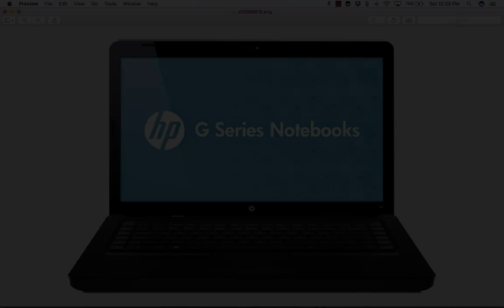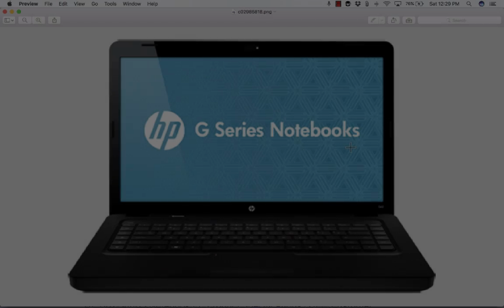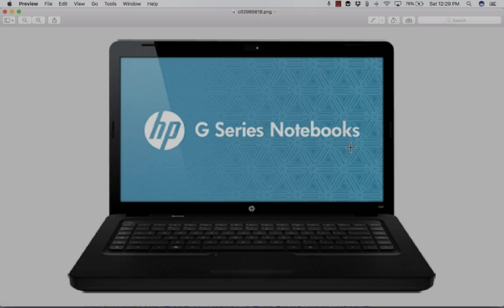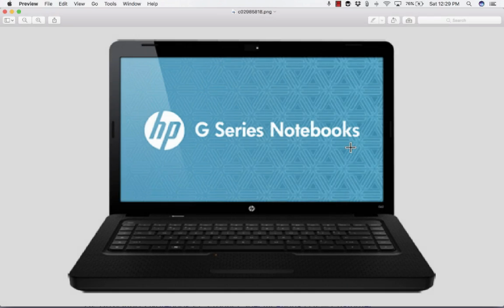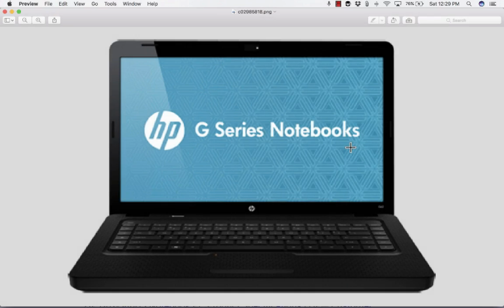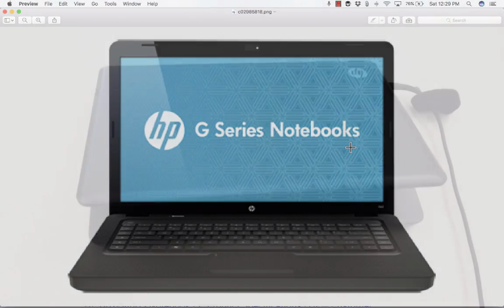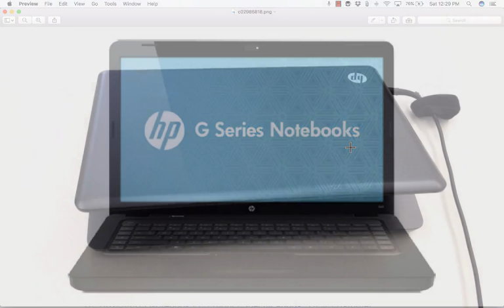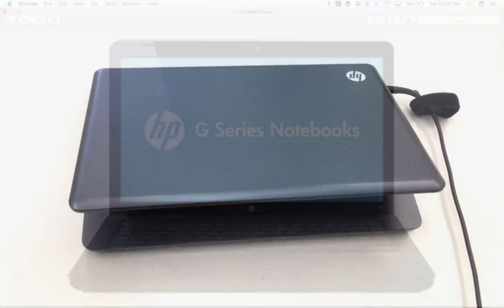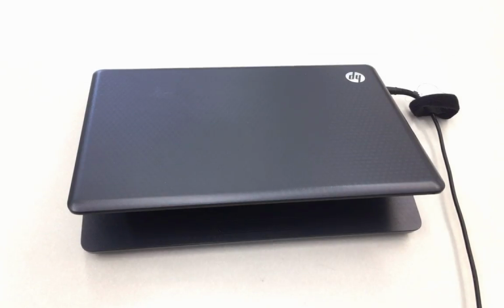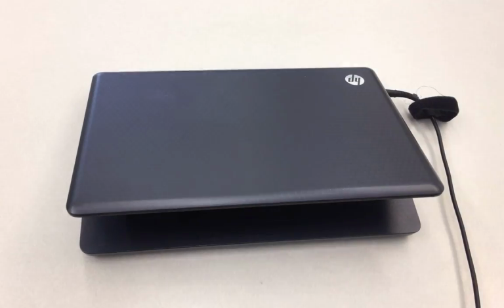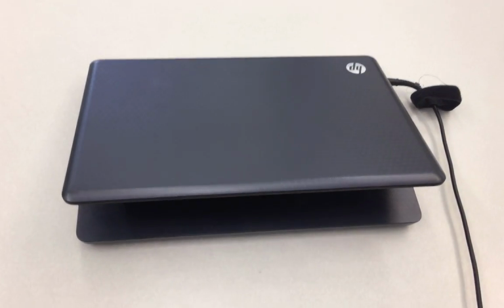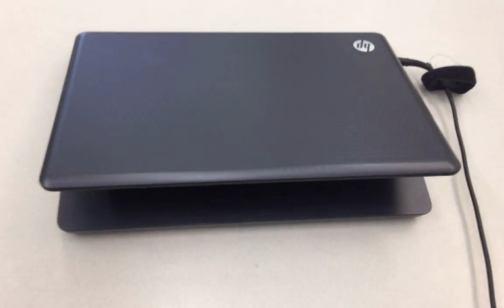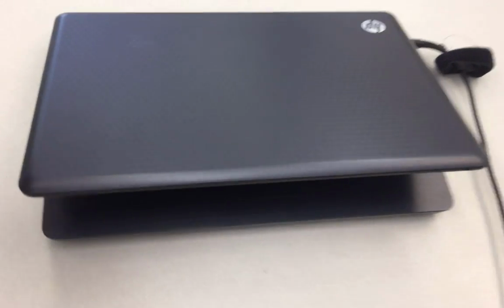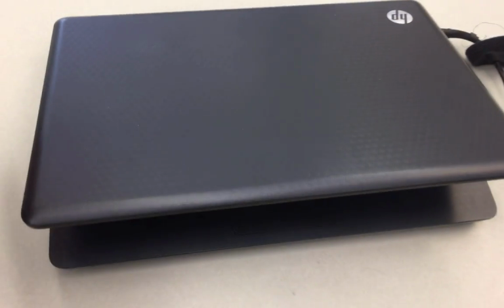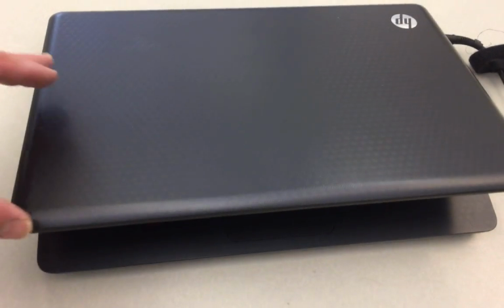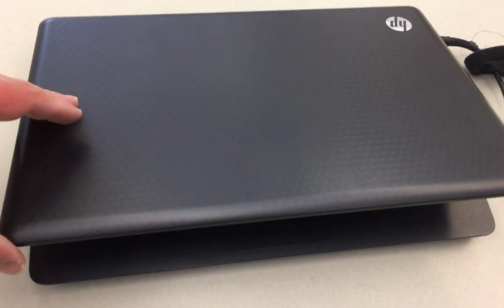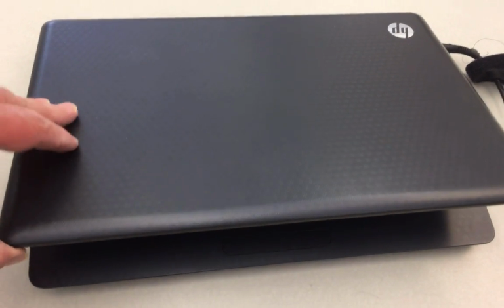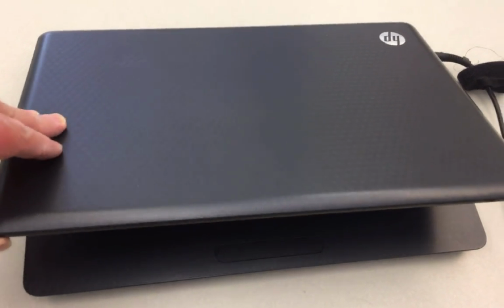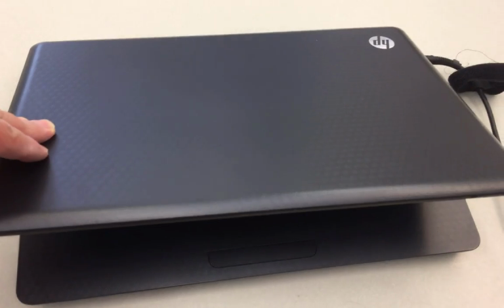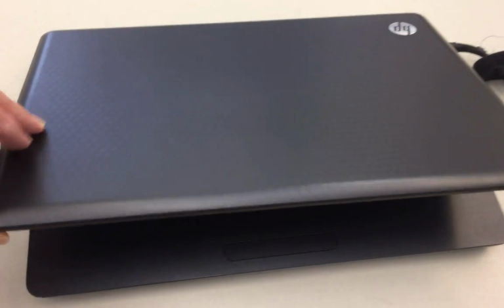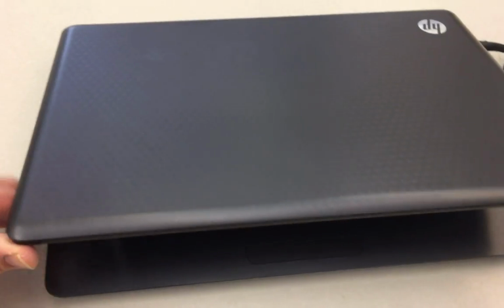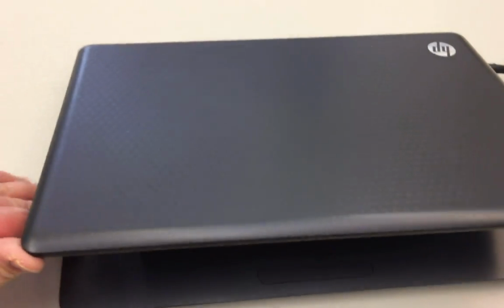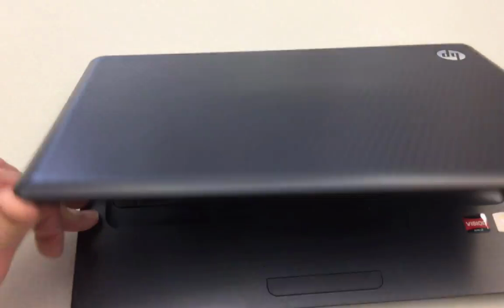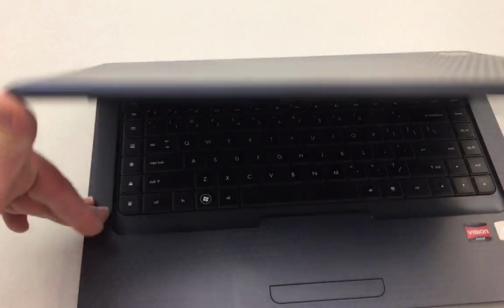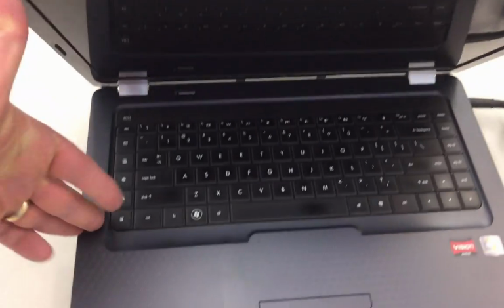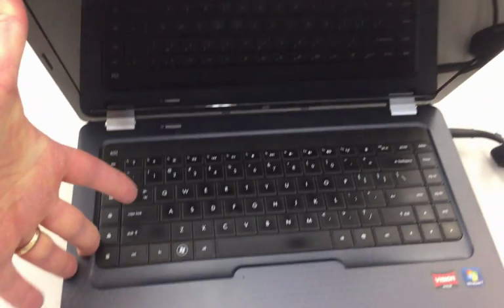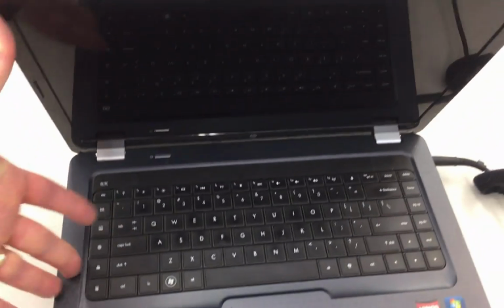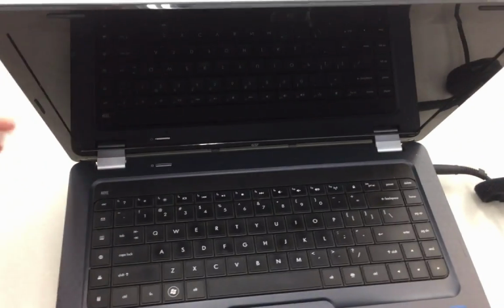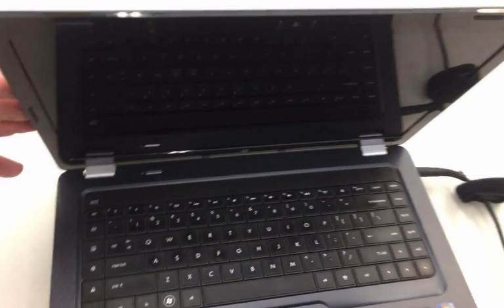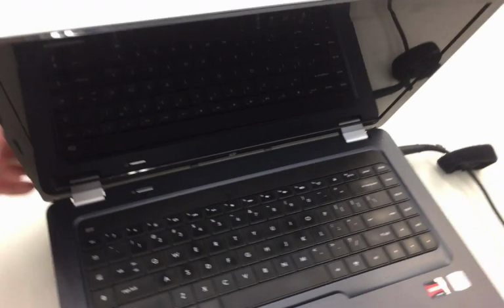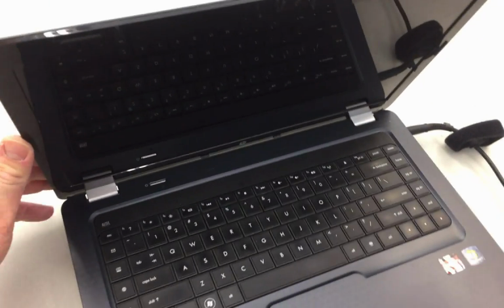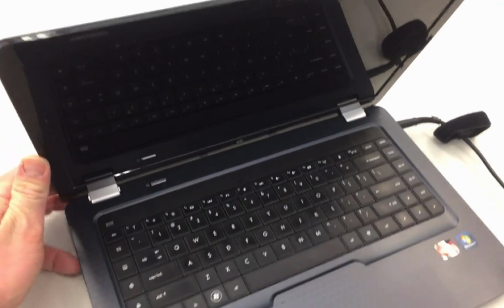In this video, I'm going to share with you how I turned my old HP G62 laptop into a fast, reliable Chromebook.